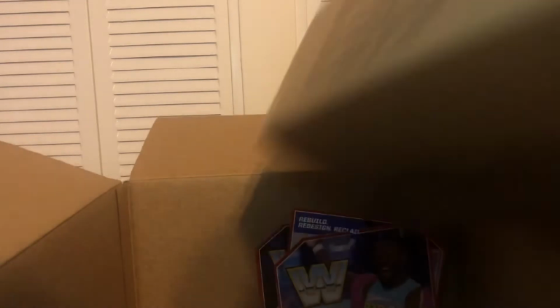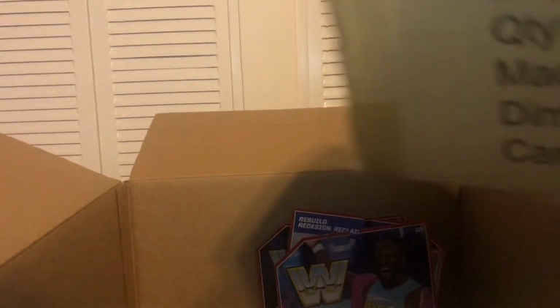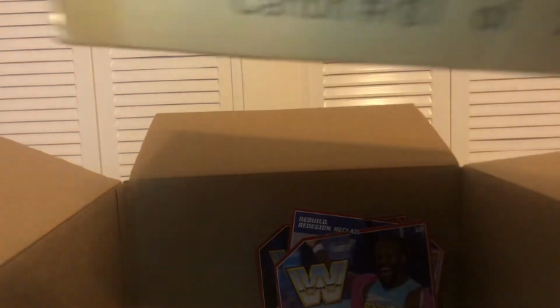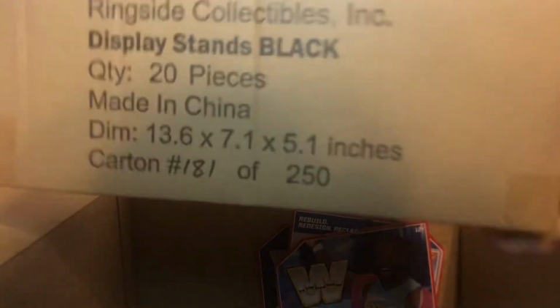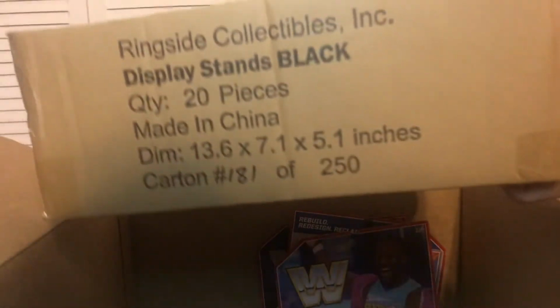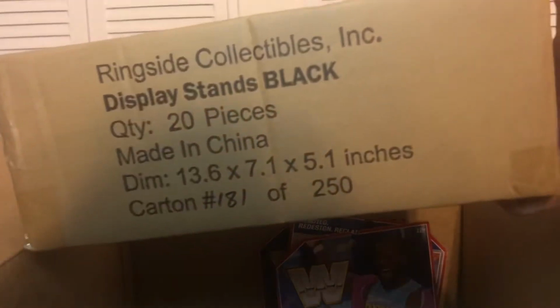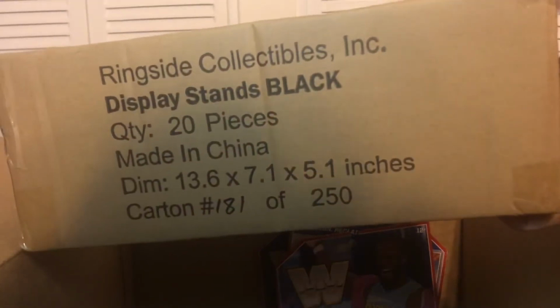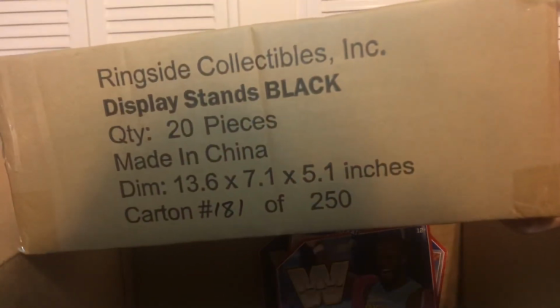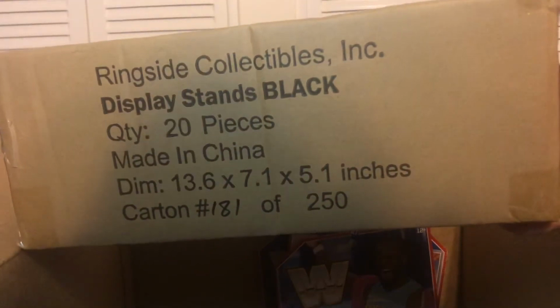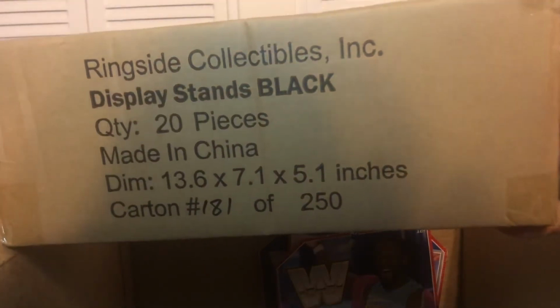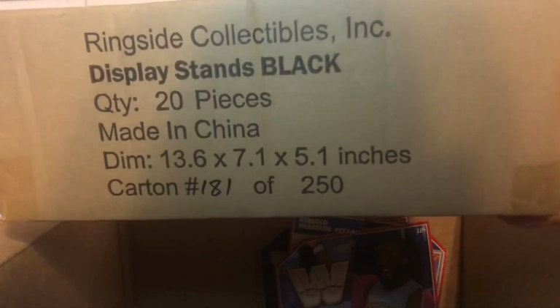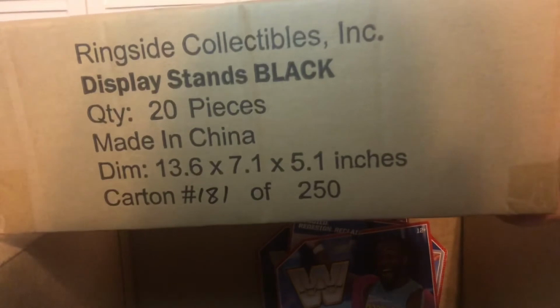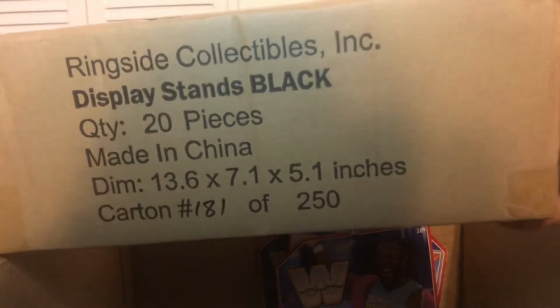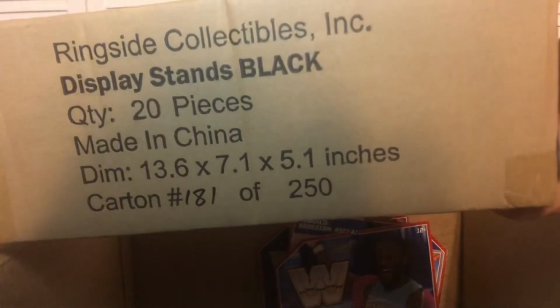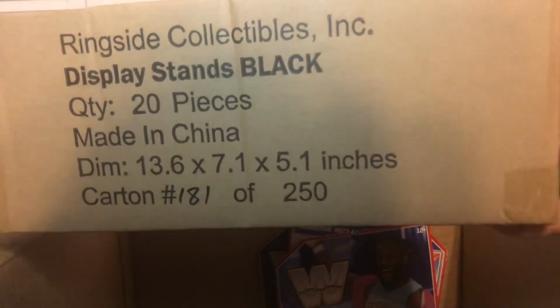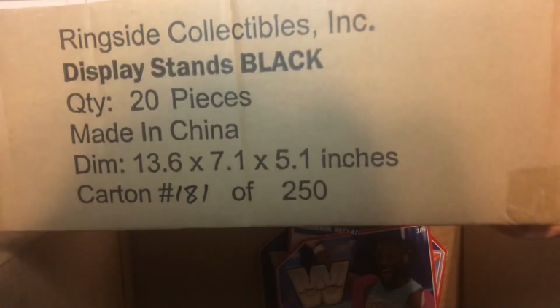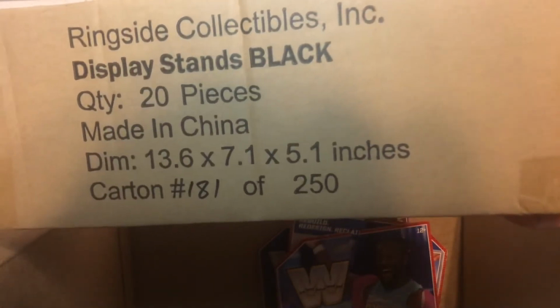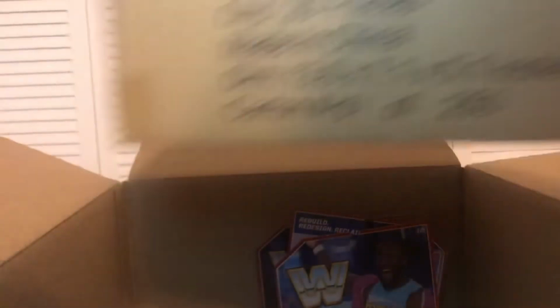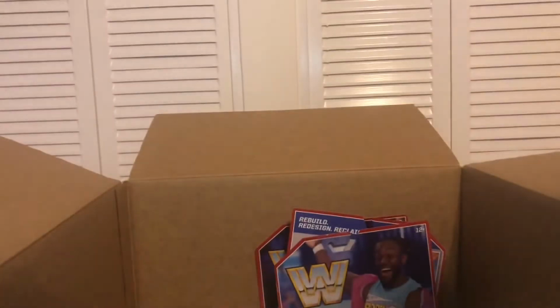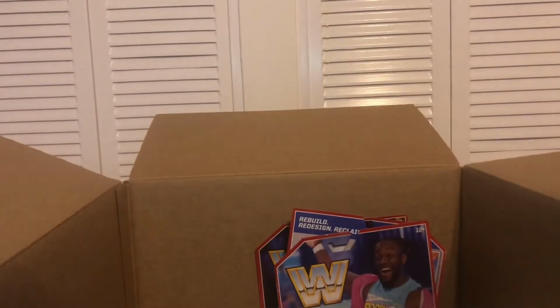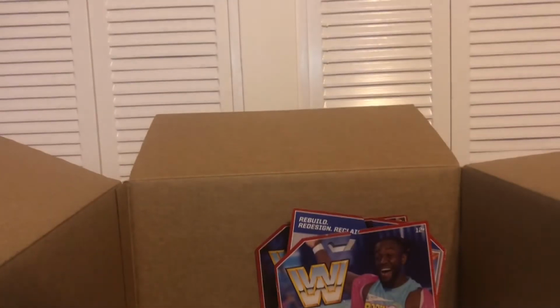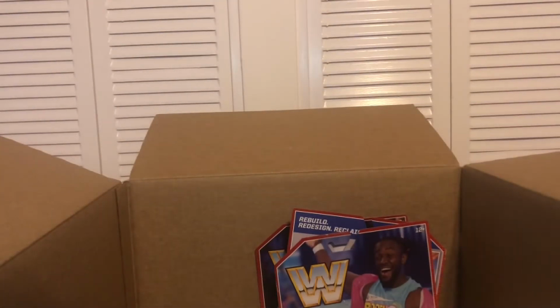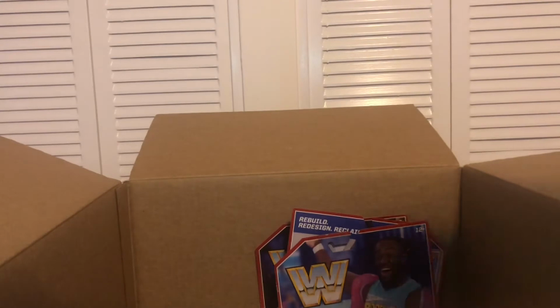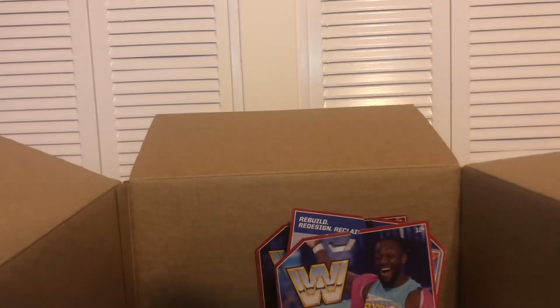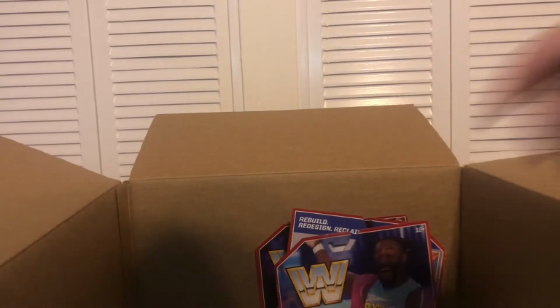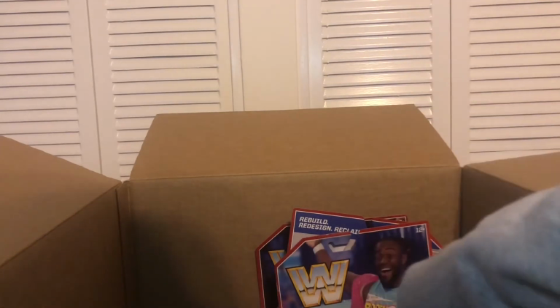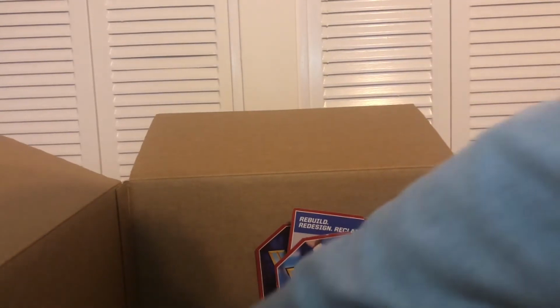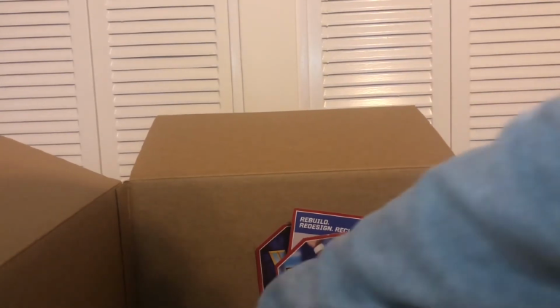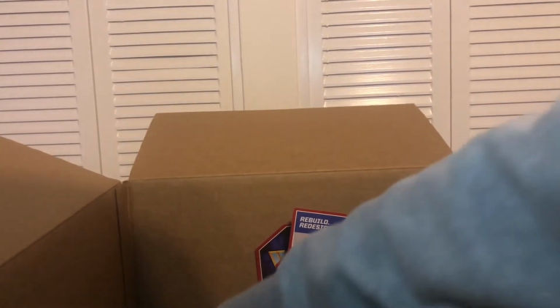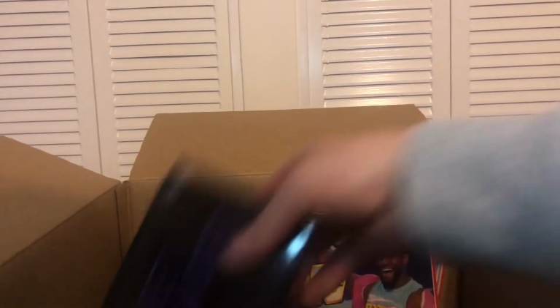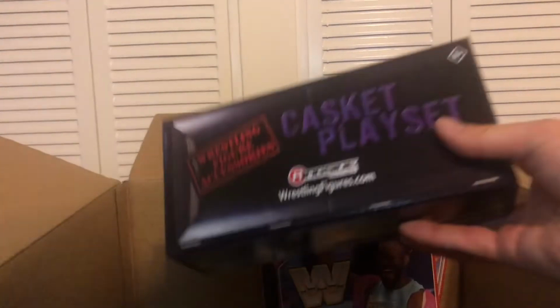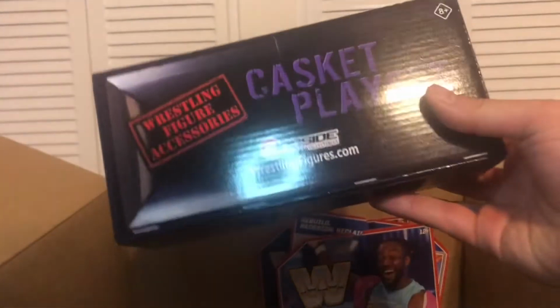With all the figures, I needed to order some display stands. So I got another 200 black display stands — one of my favorite accessories that they put out.